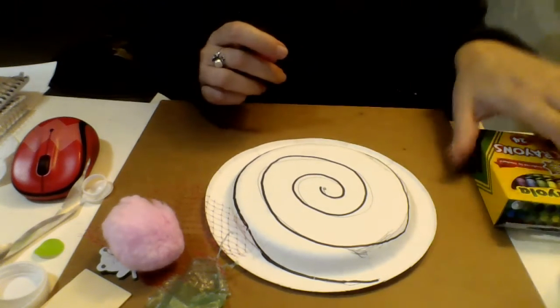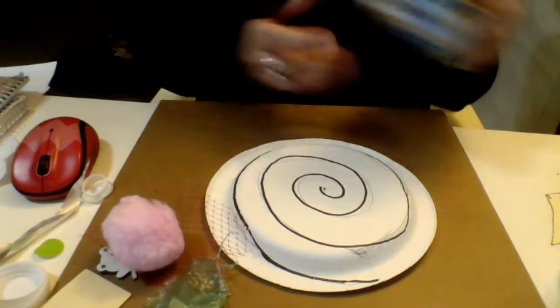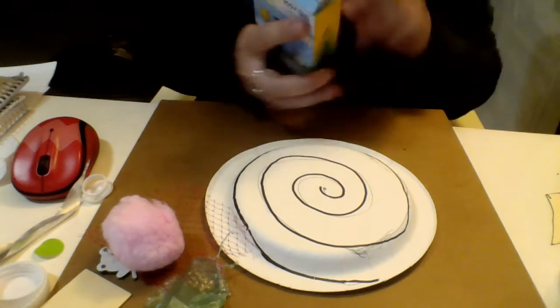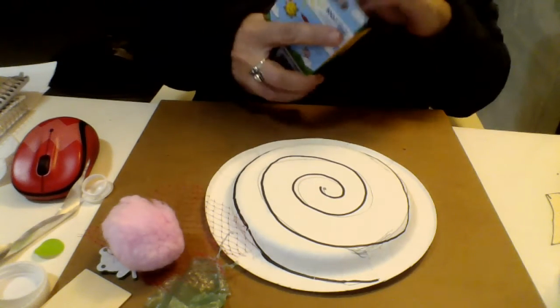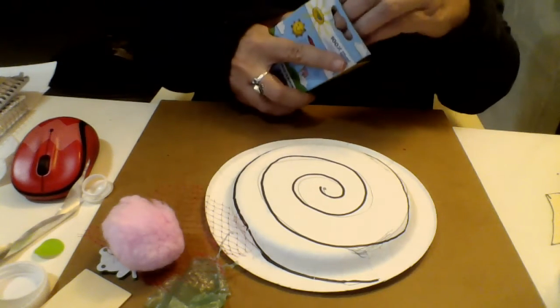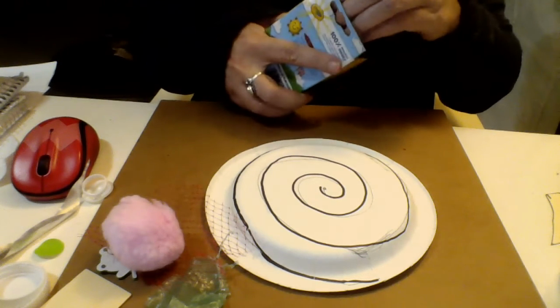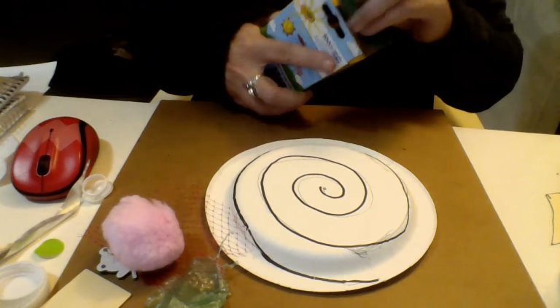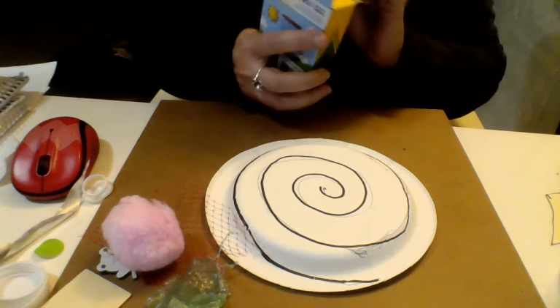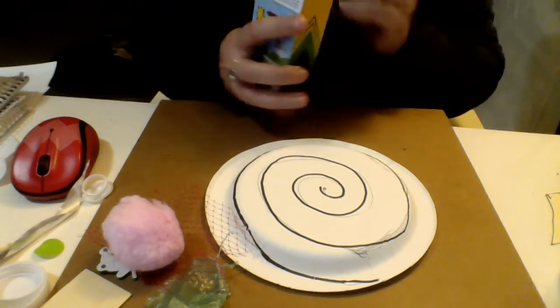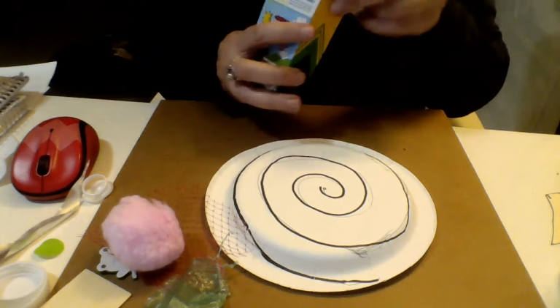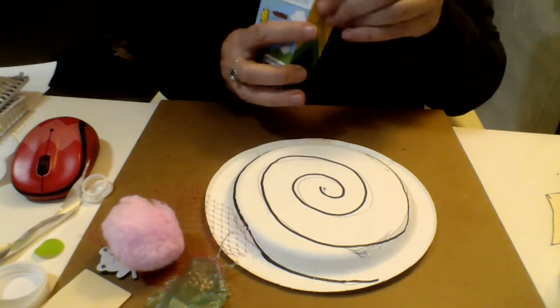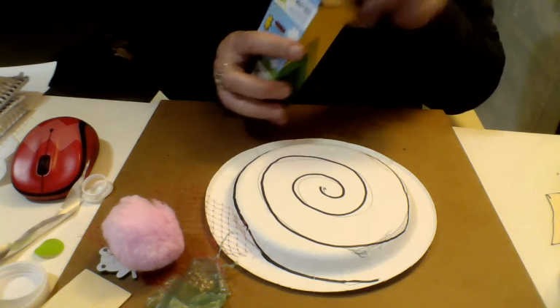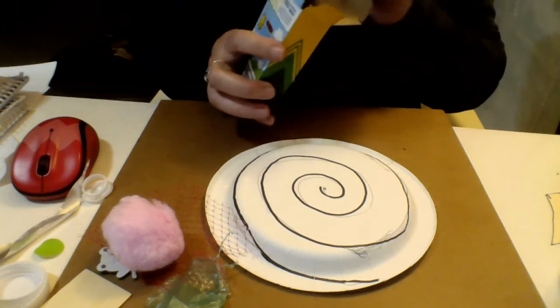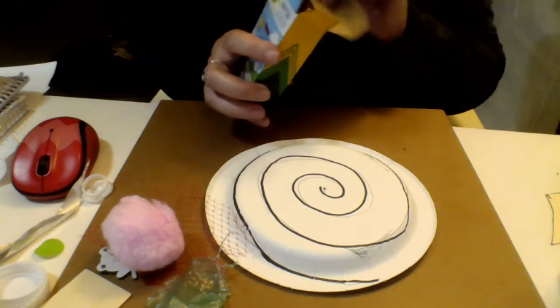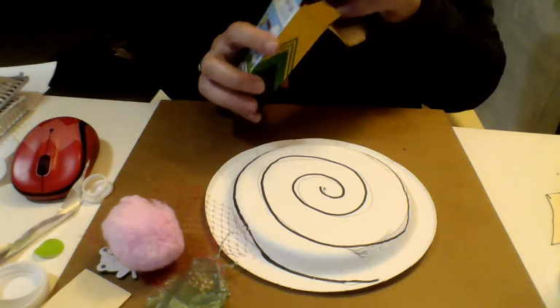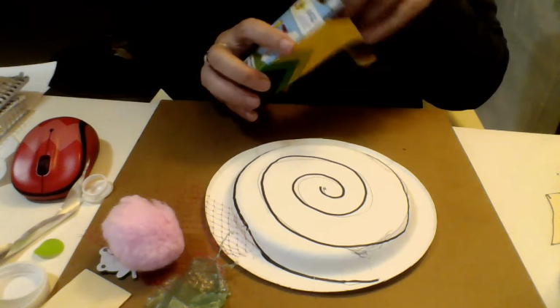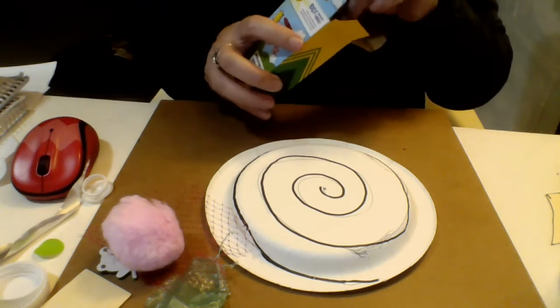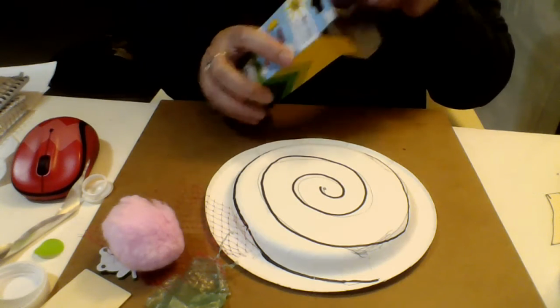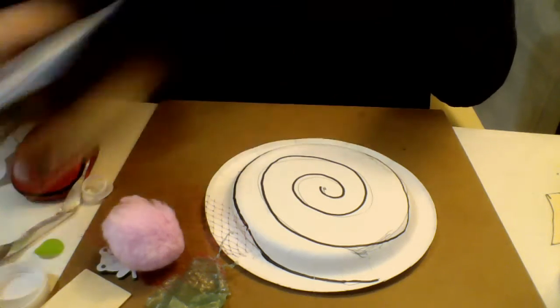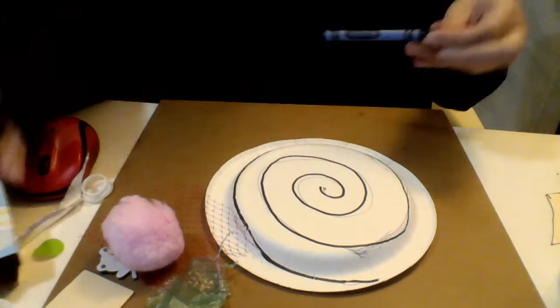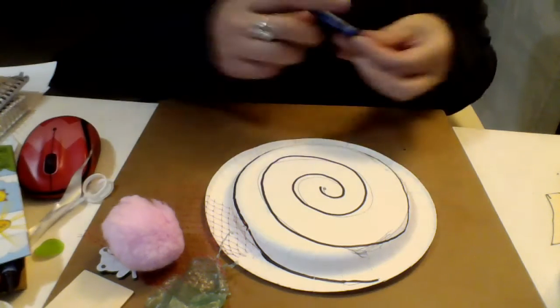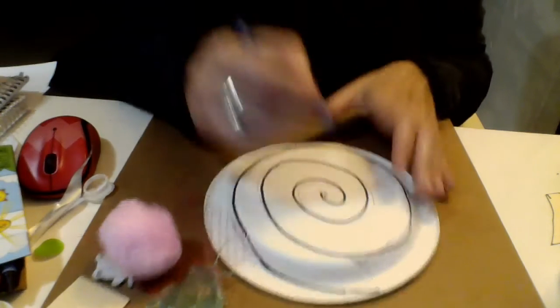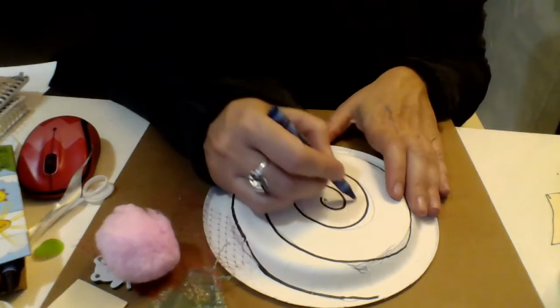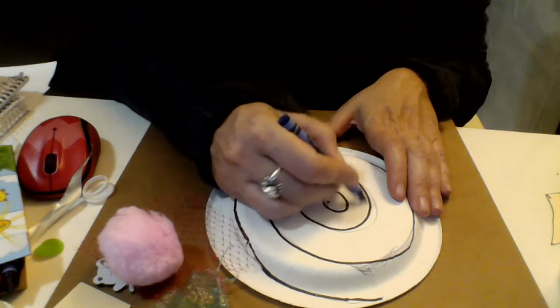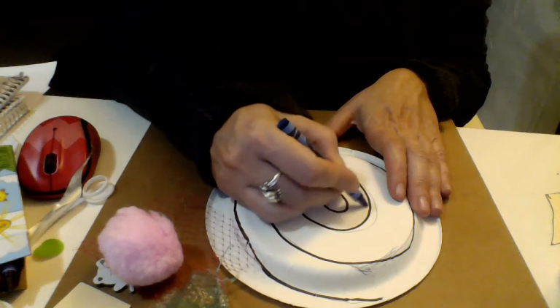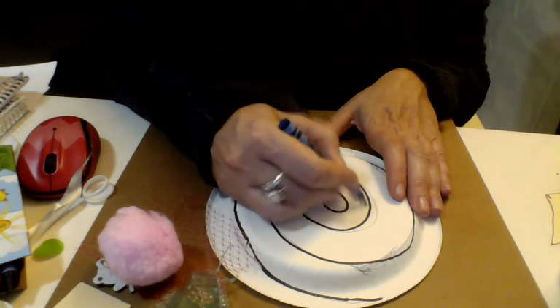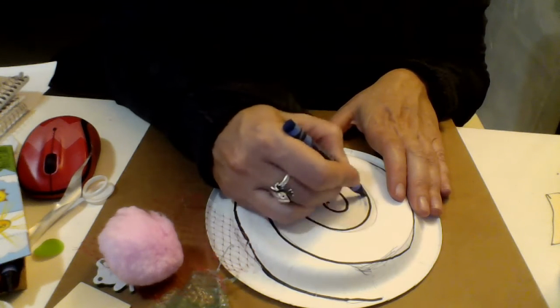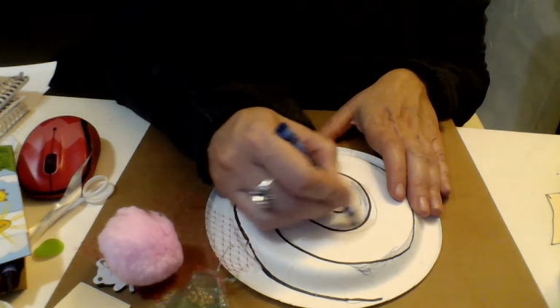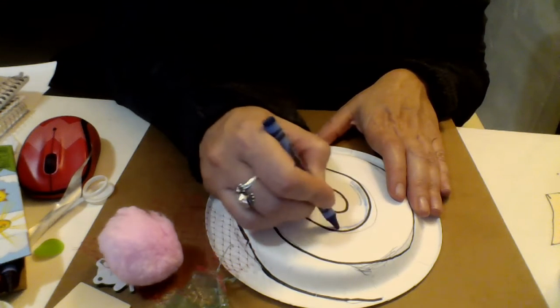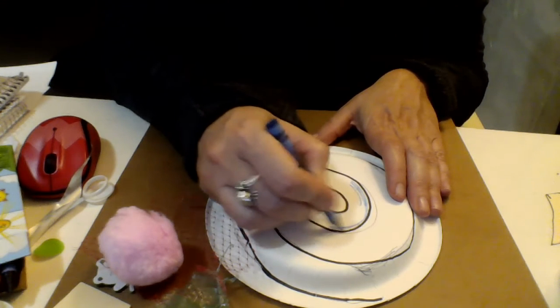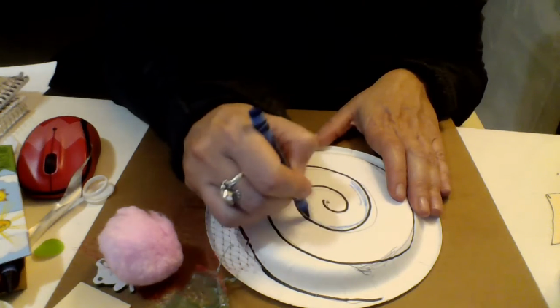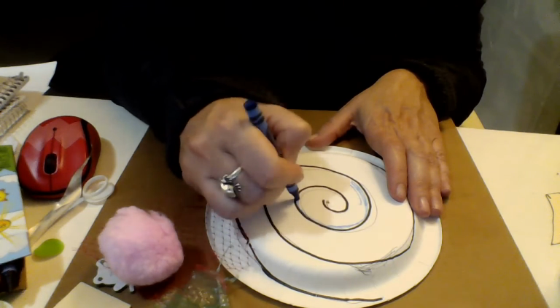I'm going to start with my crayons and I'm going to put some color on my shell.